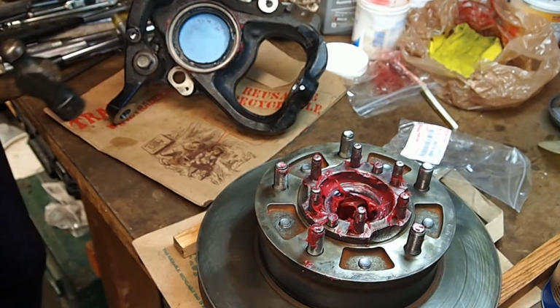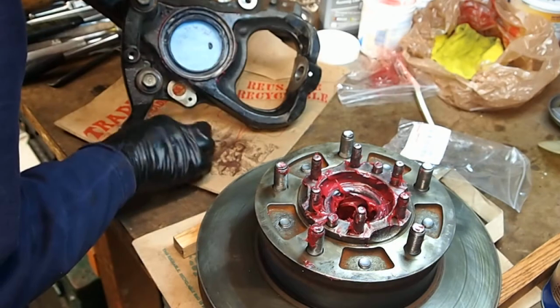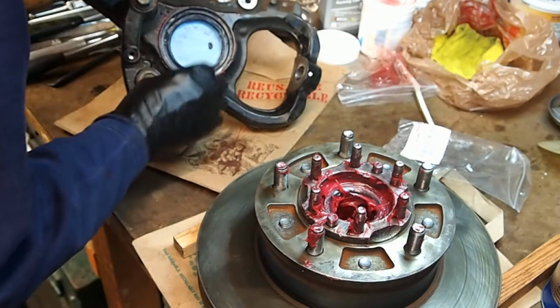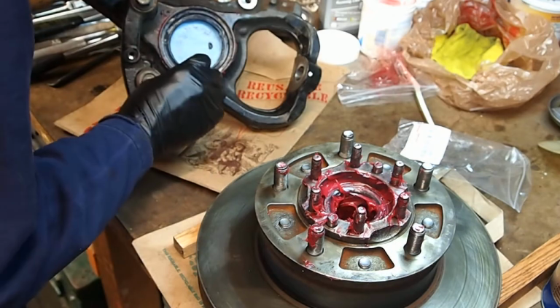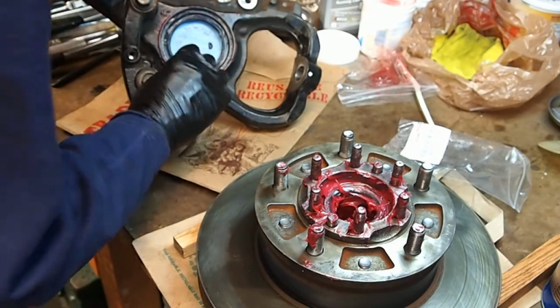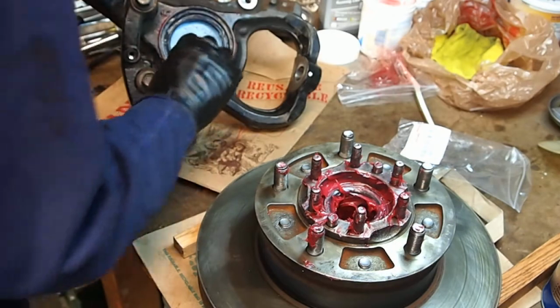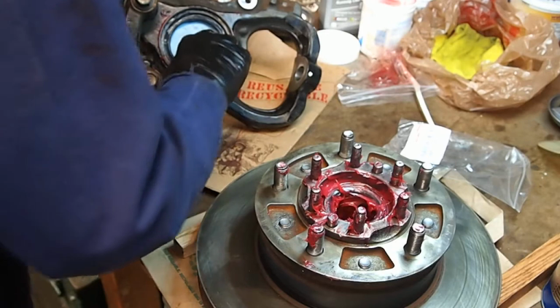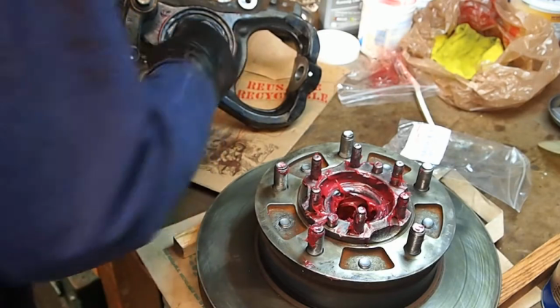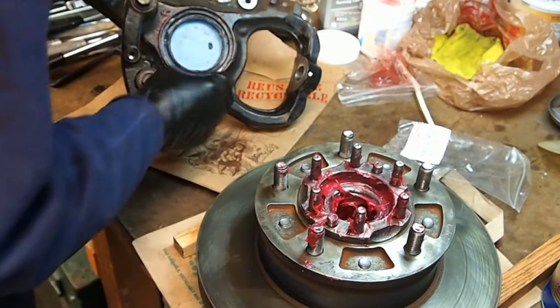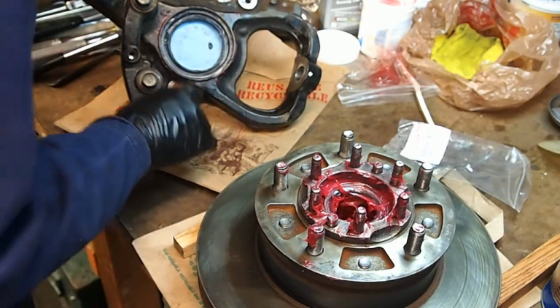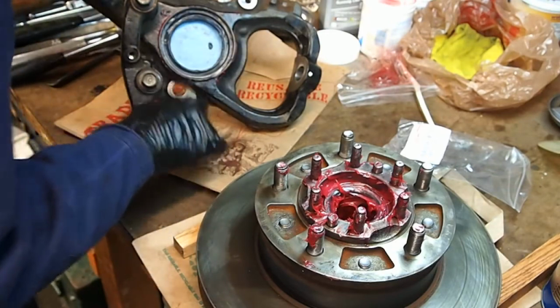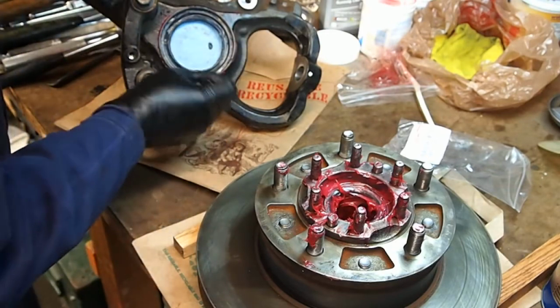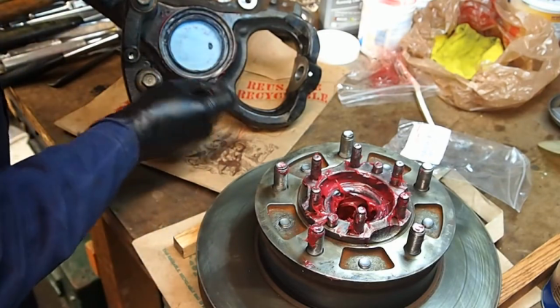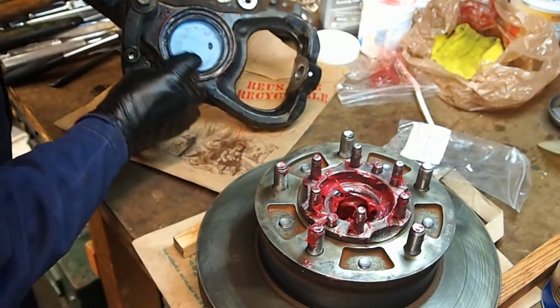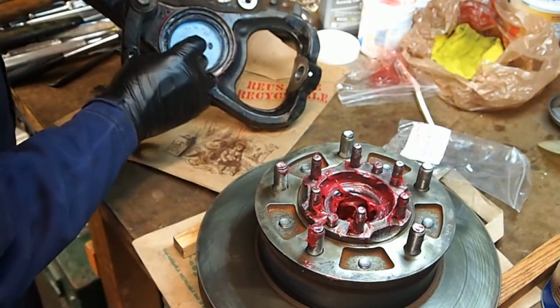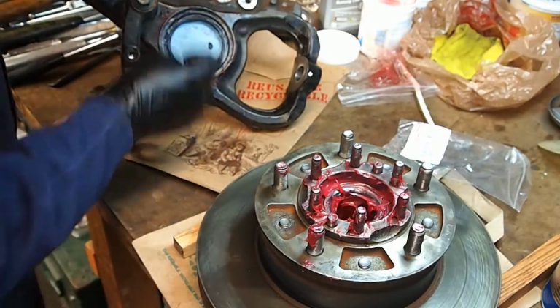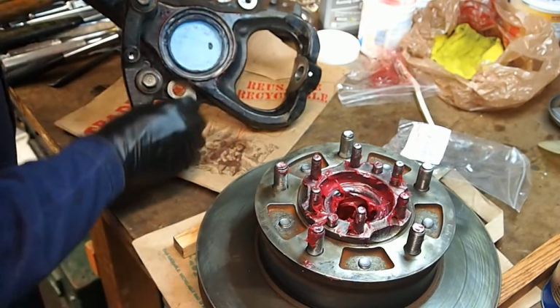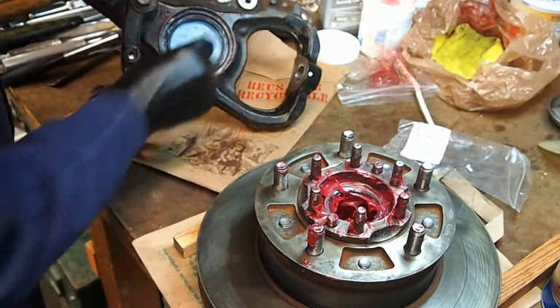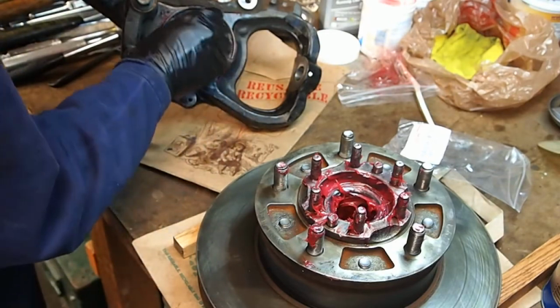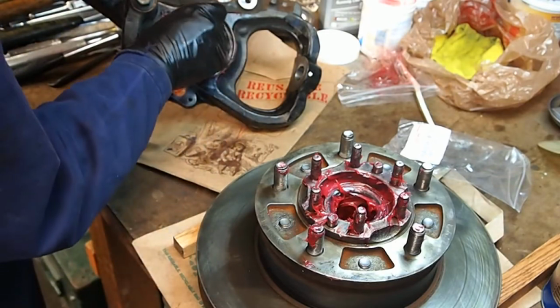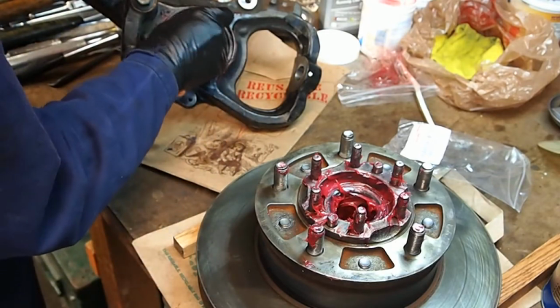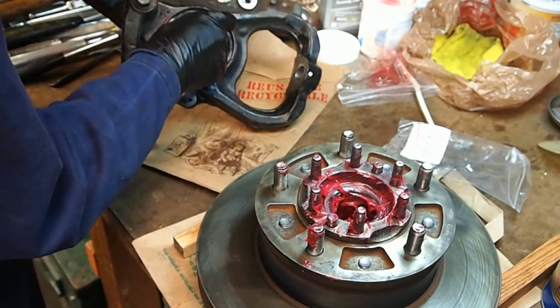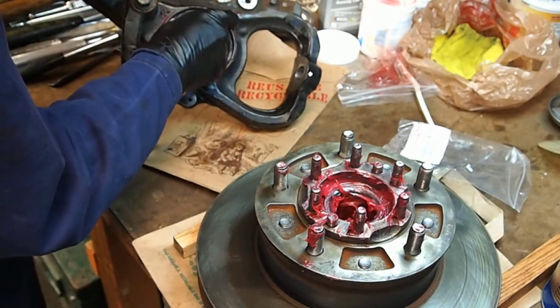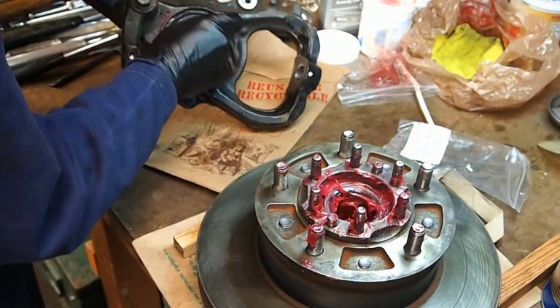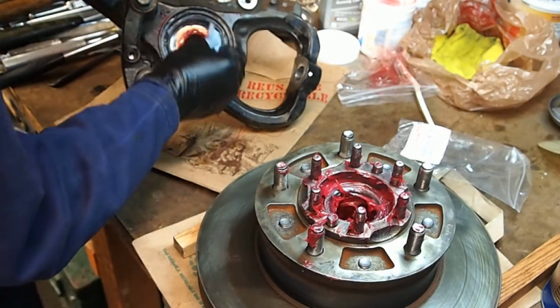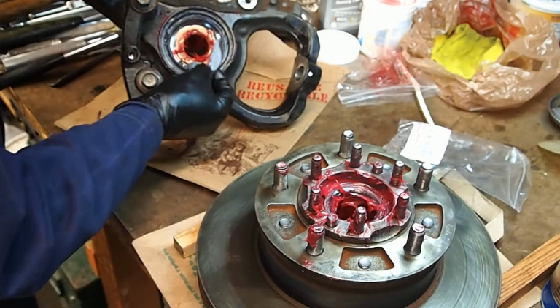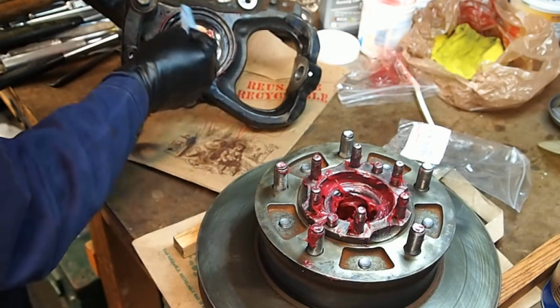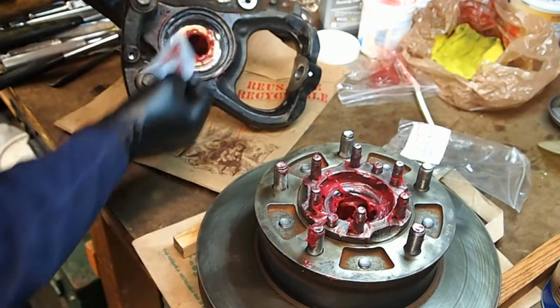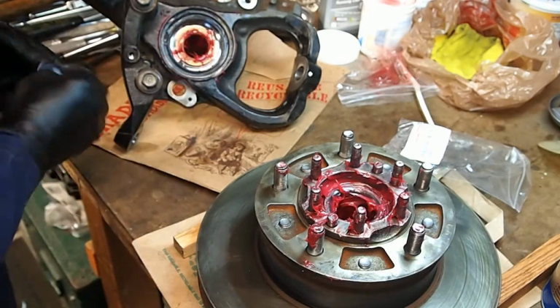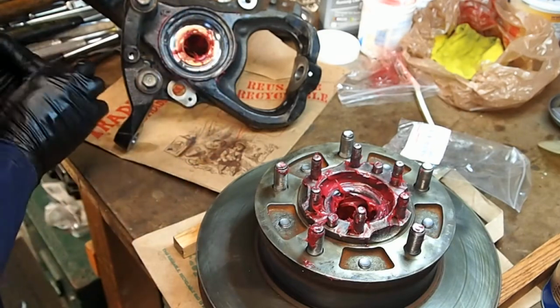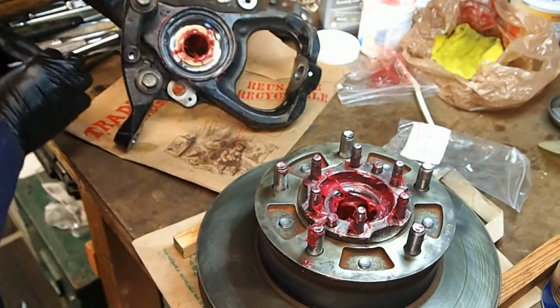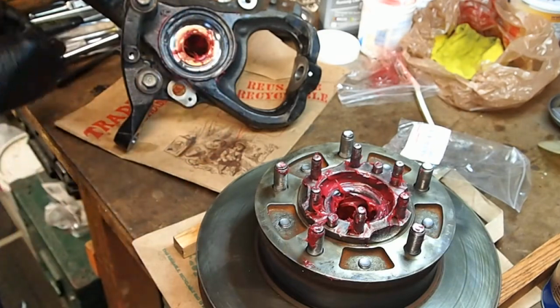Looks like it's pretty clean. Look for any little pieces of wood and get them out. There we go.